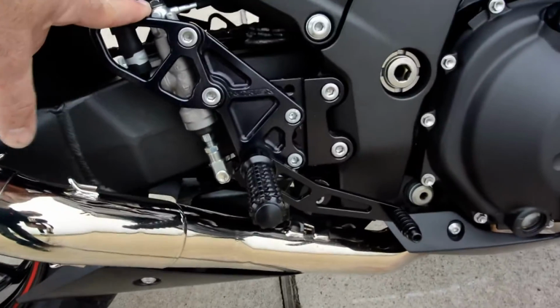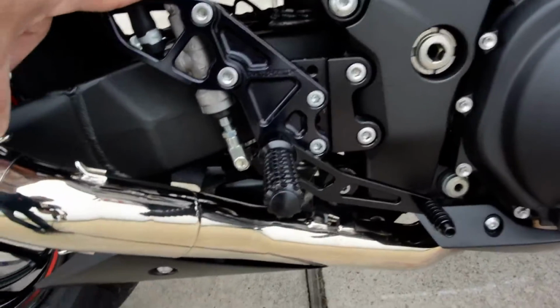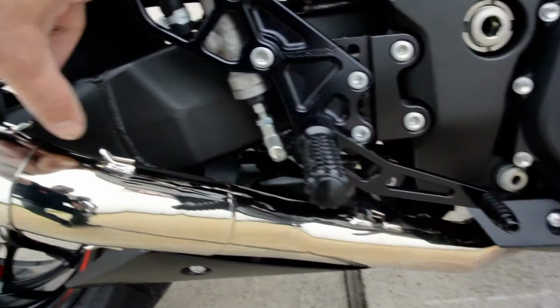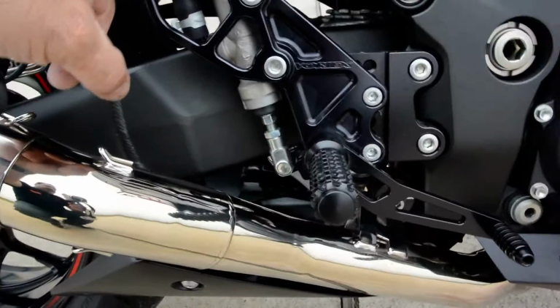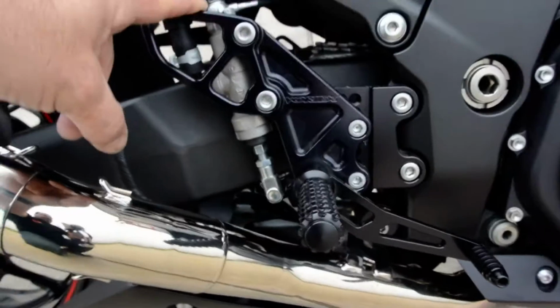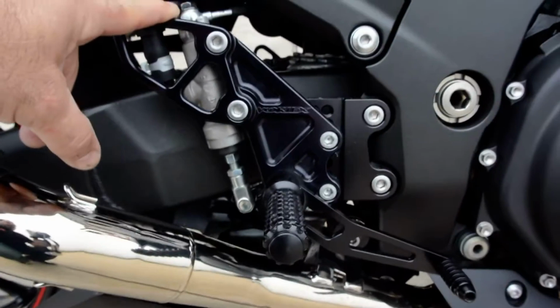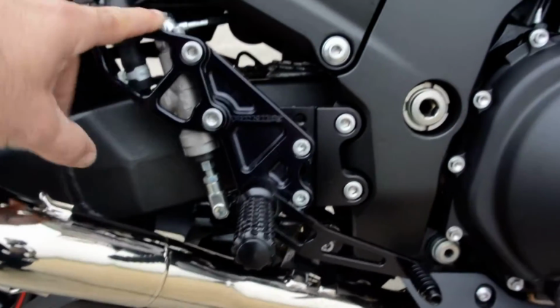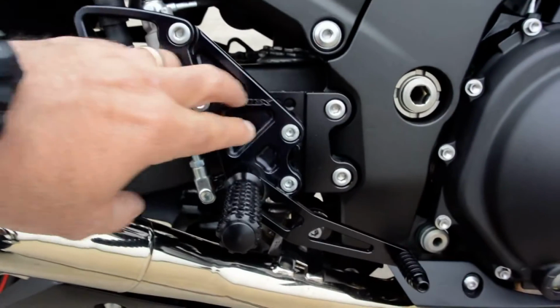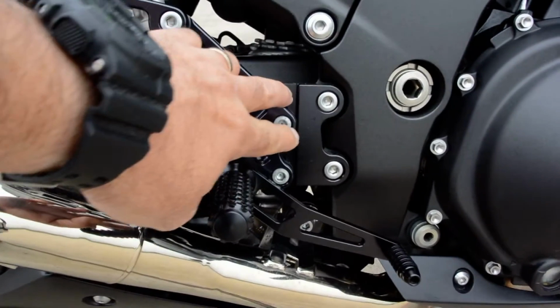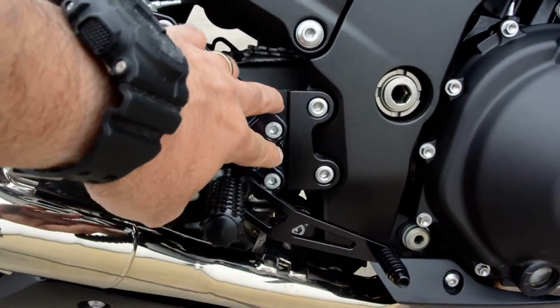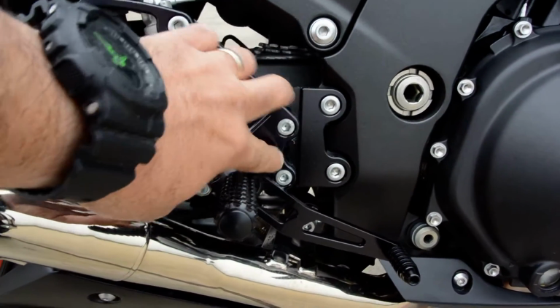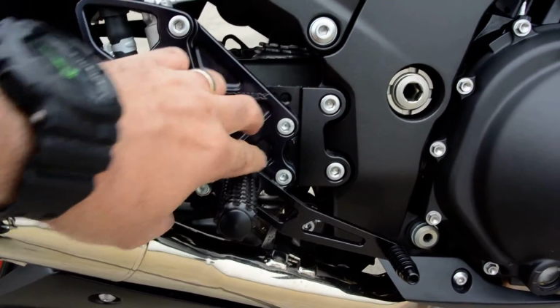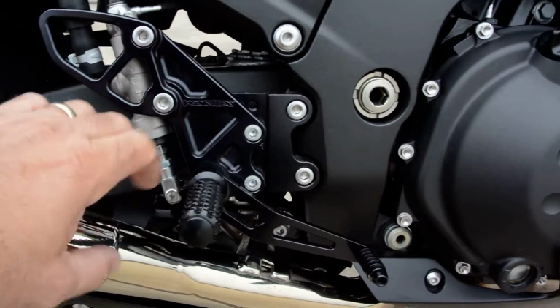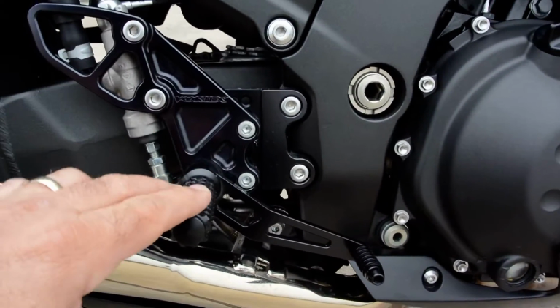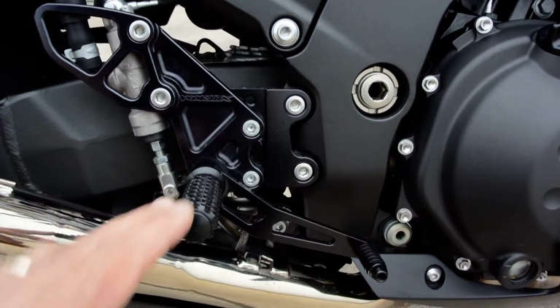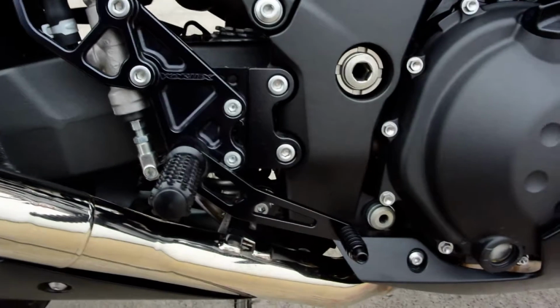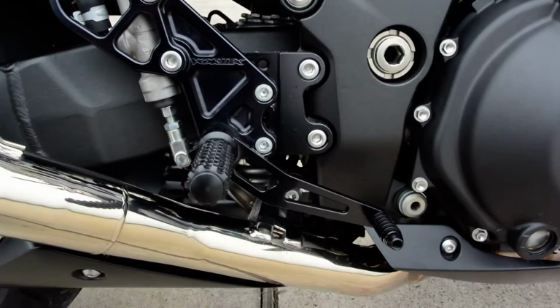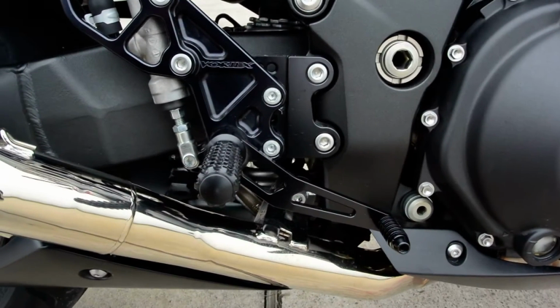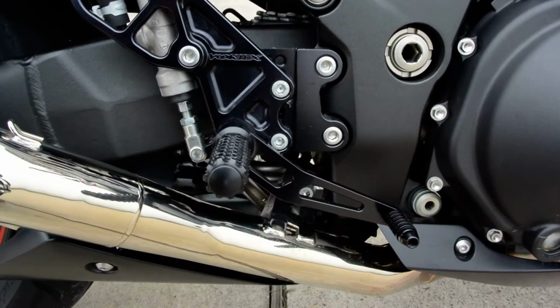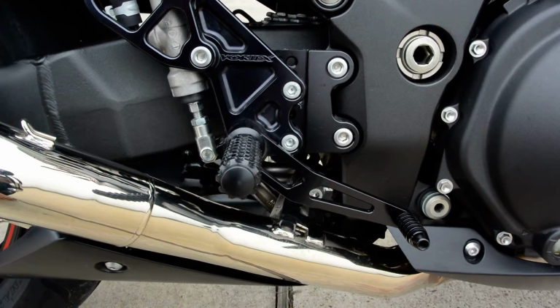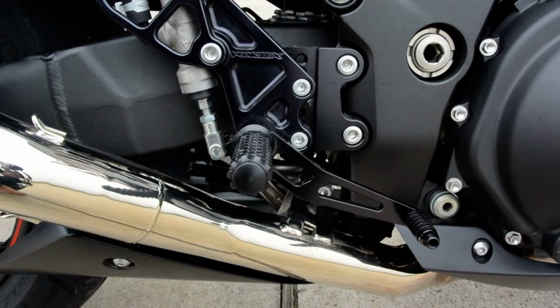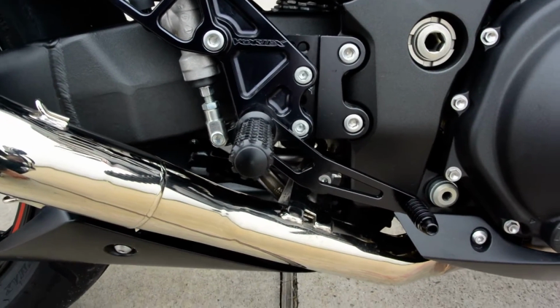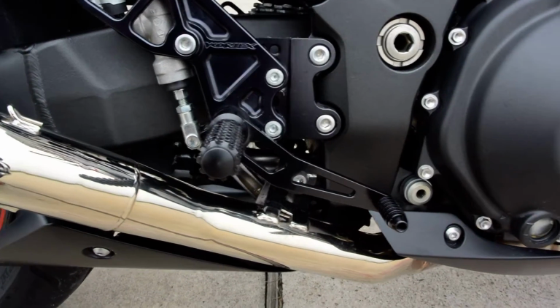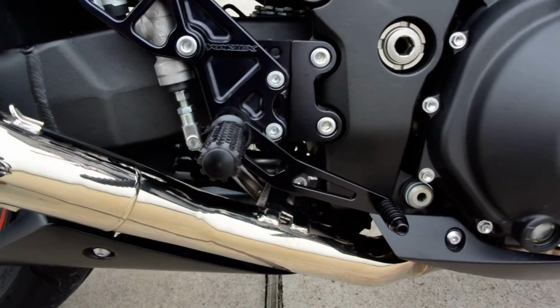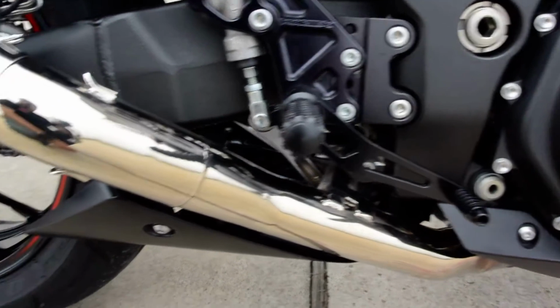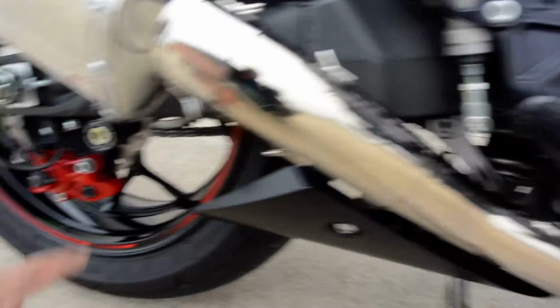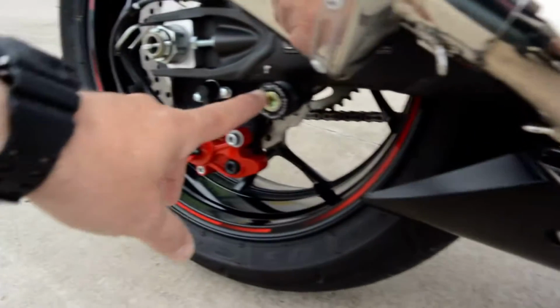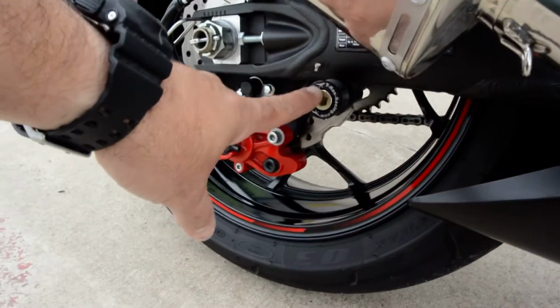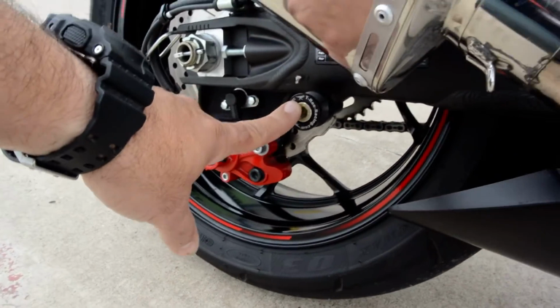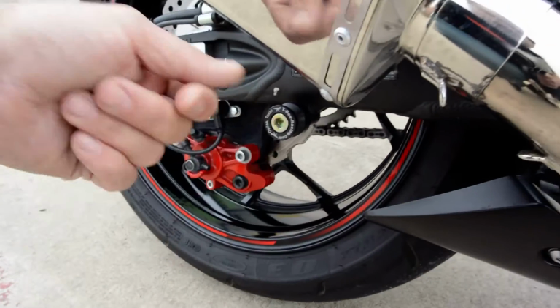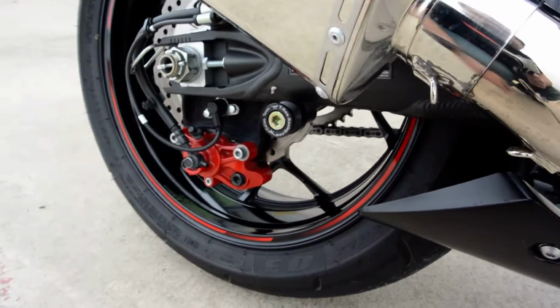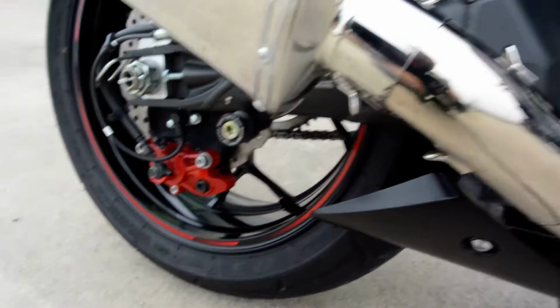Rear sets are basically adjustable foot pegs. There are all these holes here that you can adjust these foot pegs to. It's got a little set of swing arm spools for your rear stand.